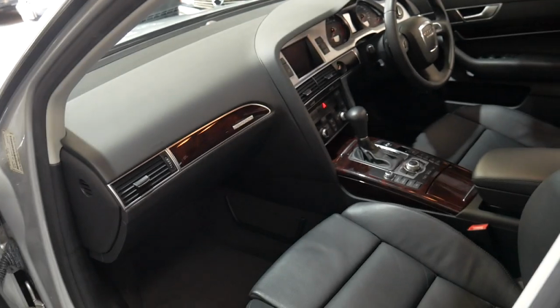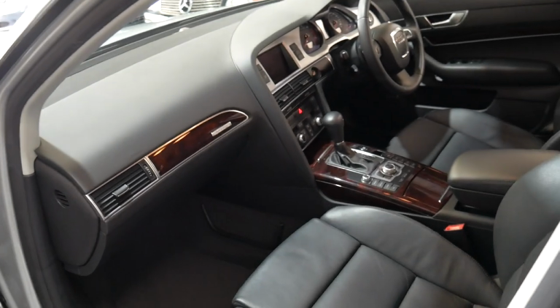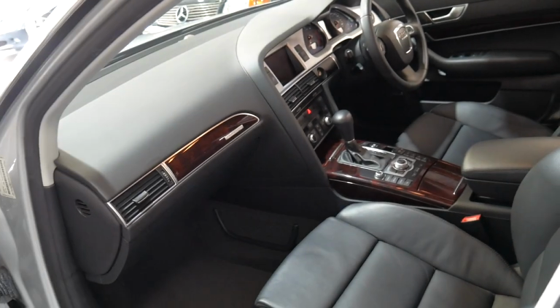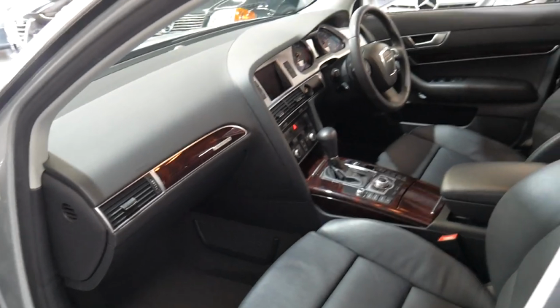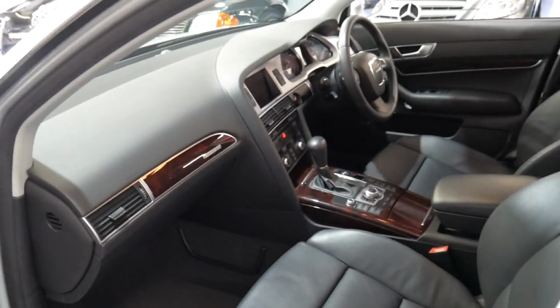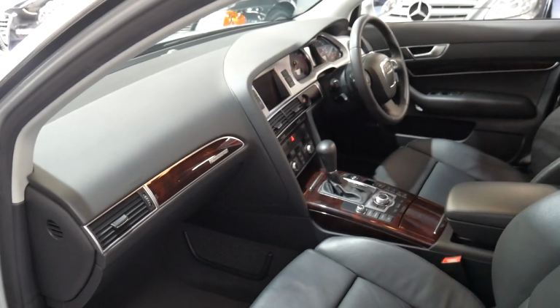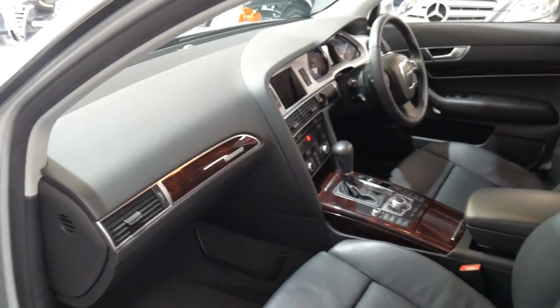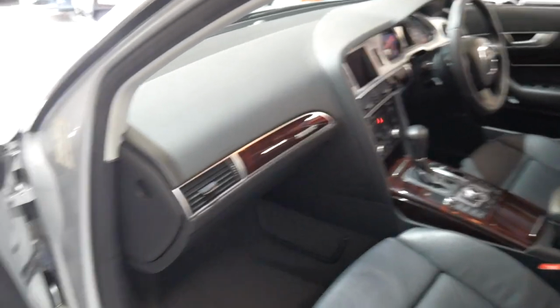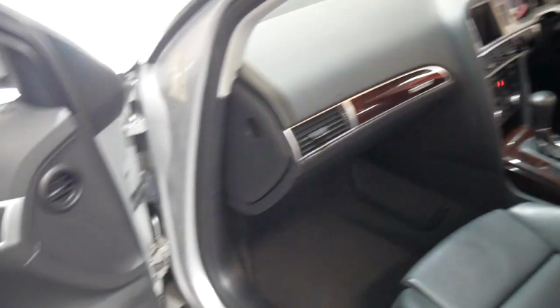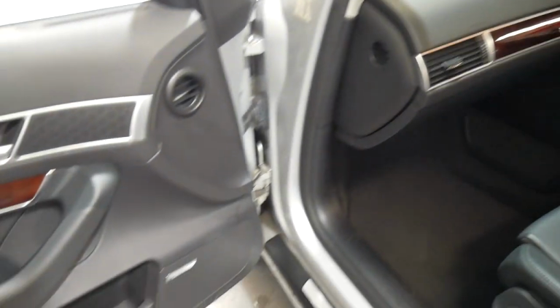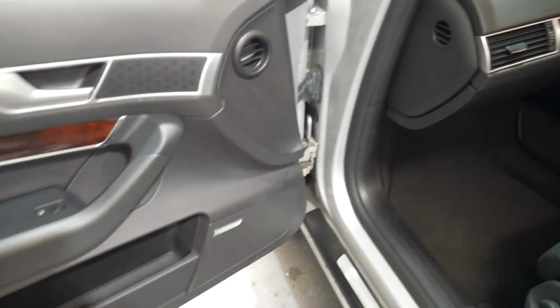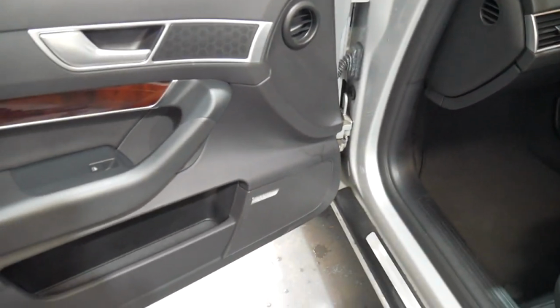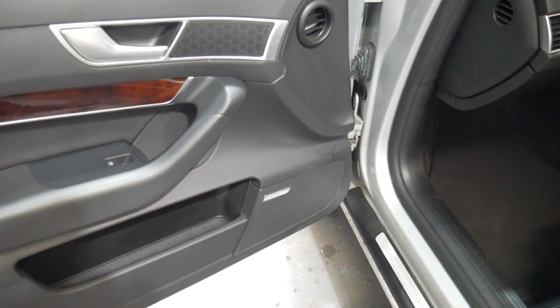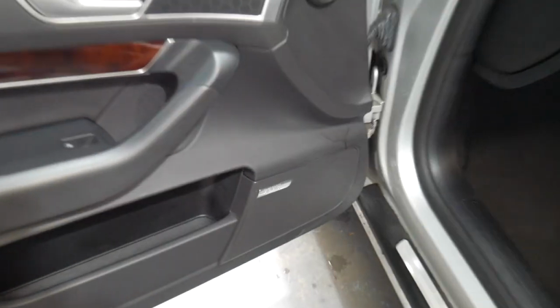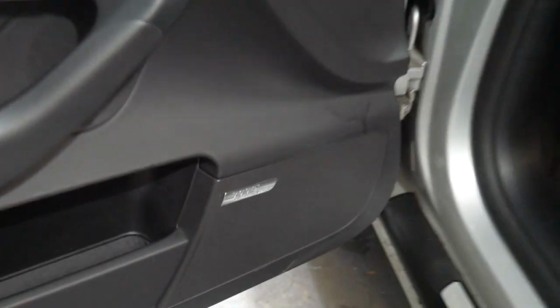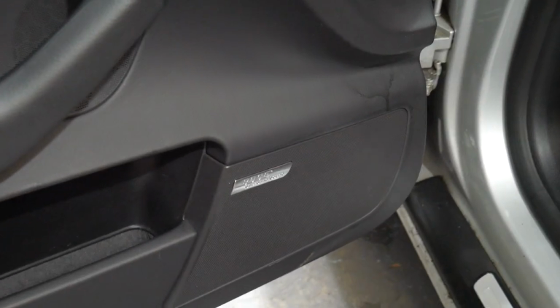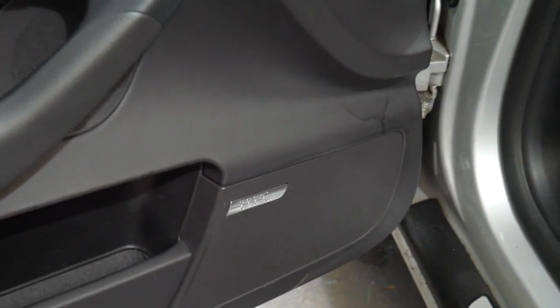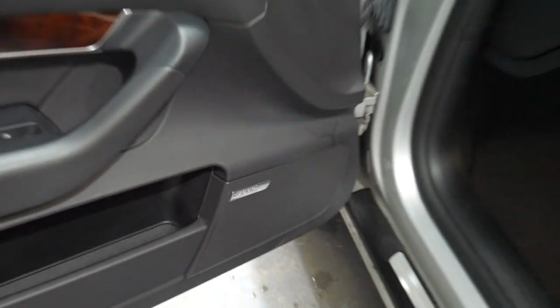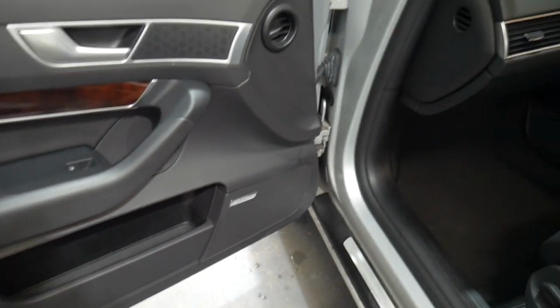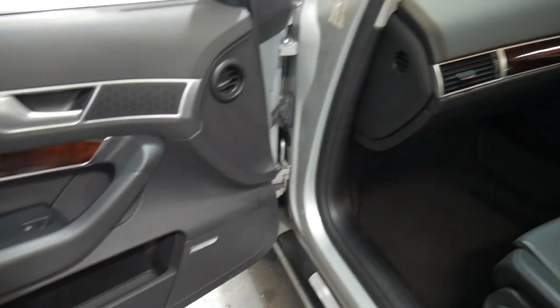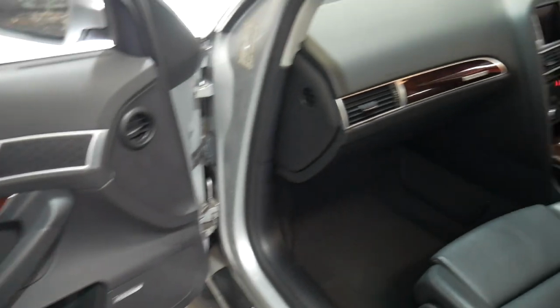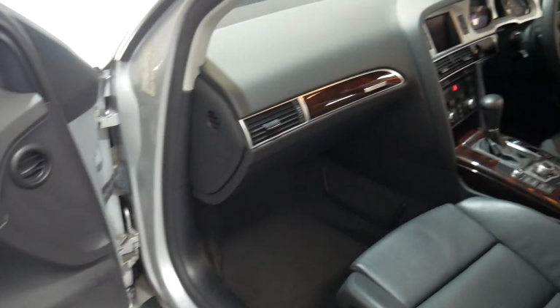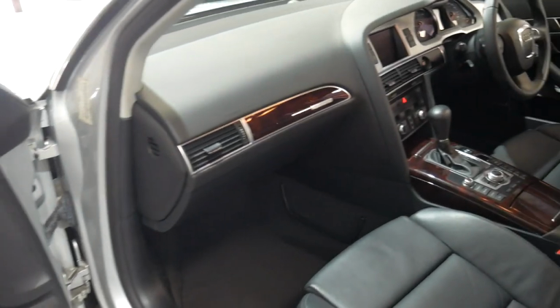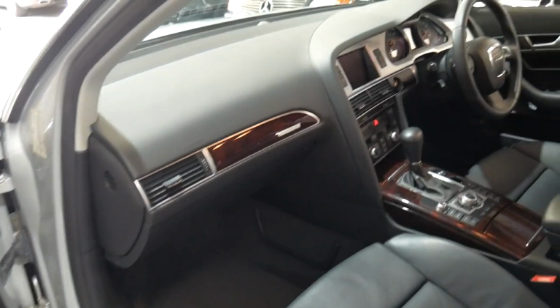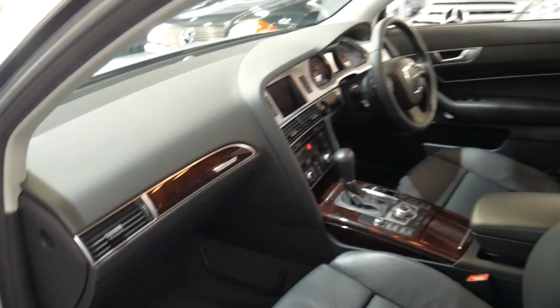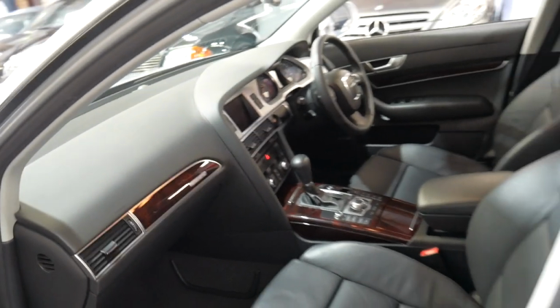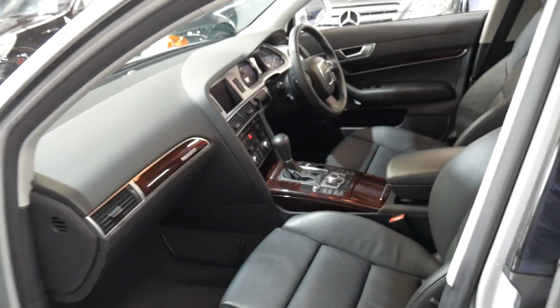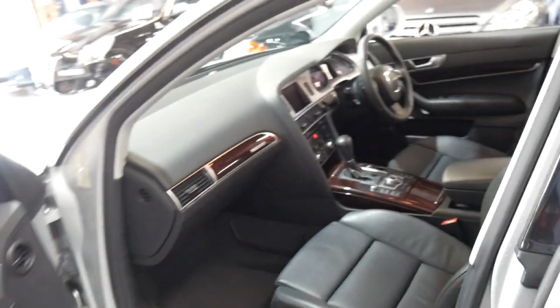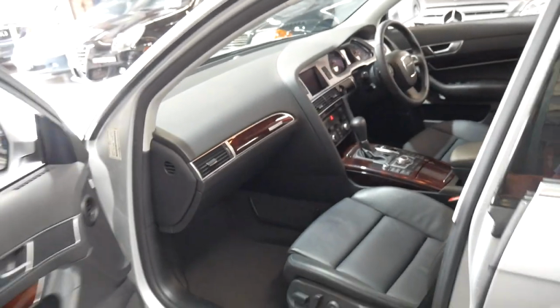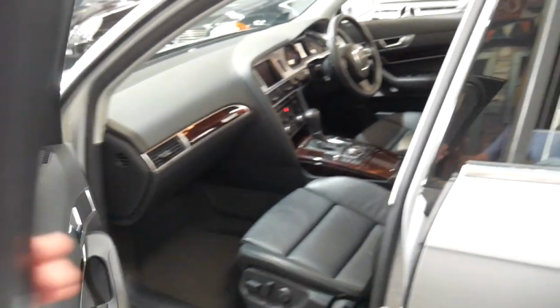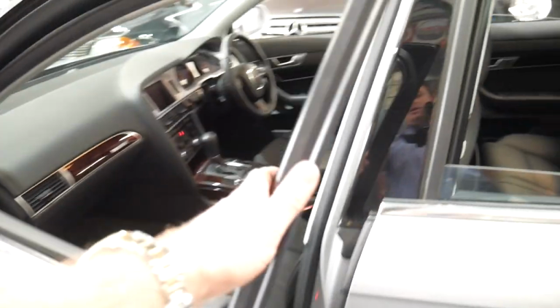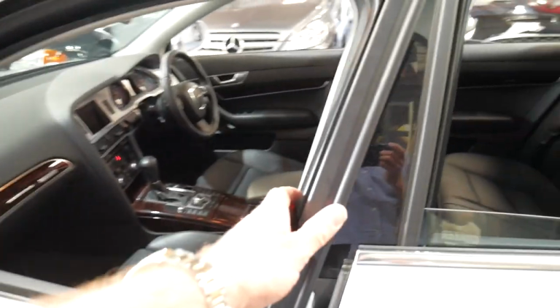It's got electric seats on both the driver and passenger side, and just another extra is the Bose sound system. It's also got heated seats, so it's a very well optioned car indeed.